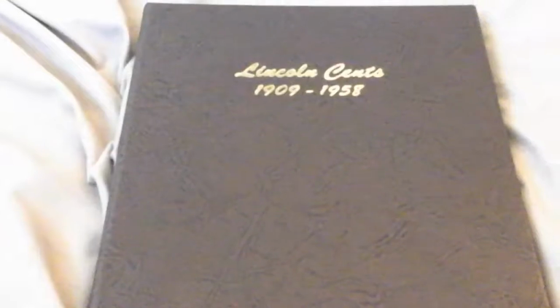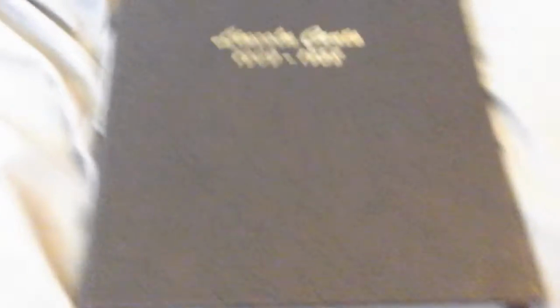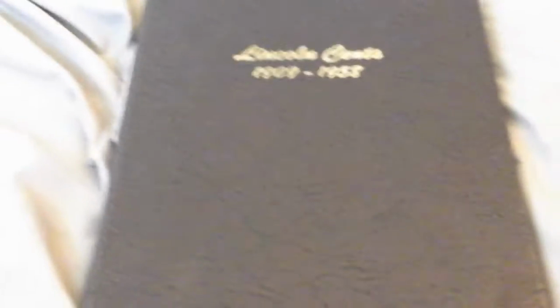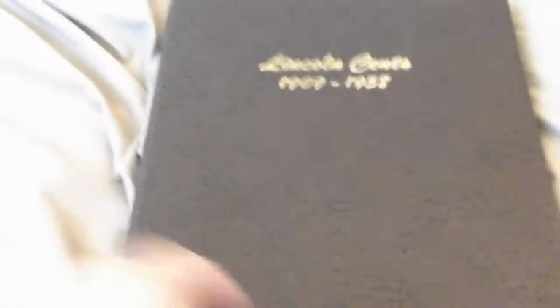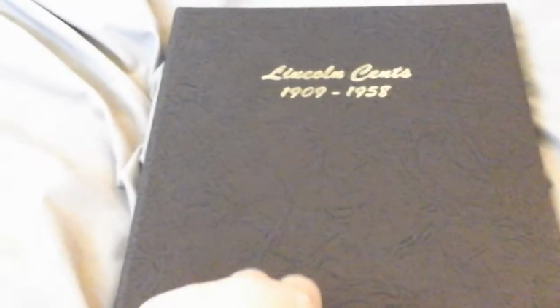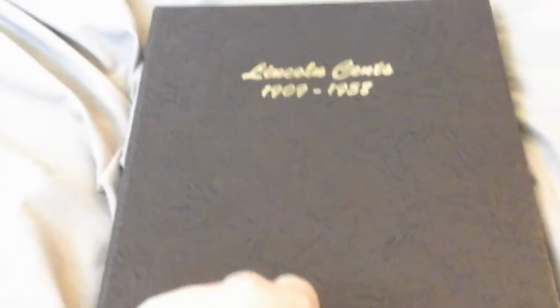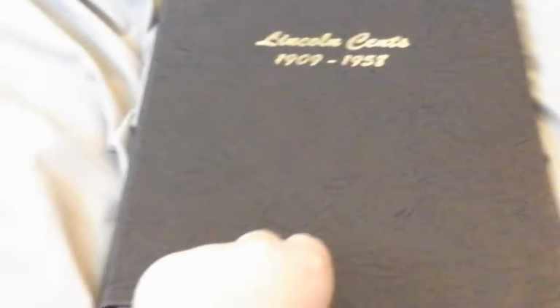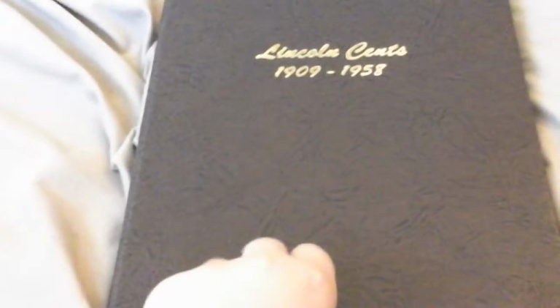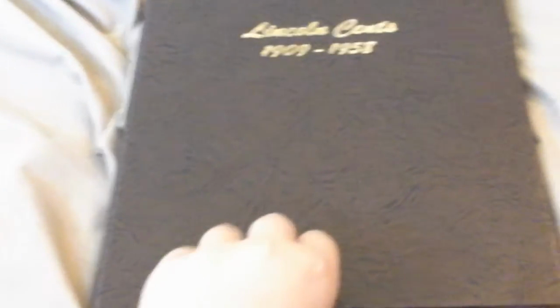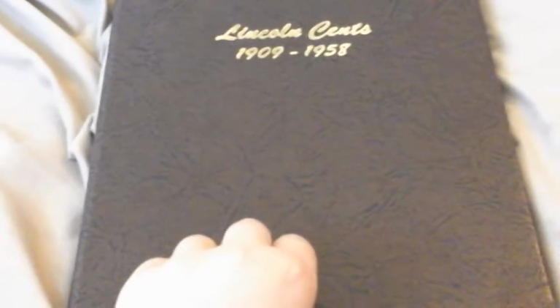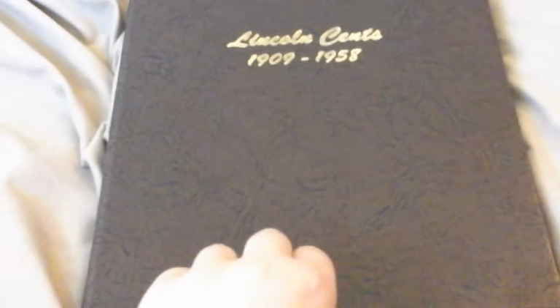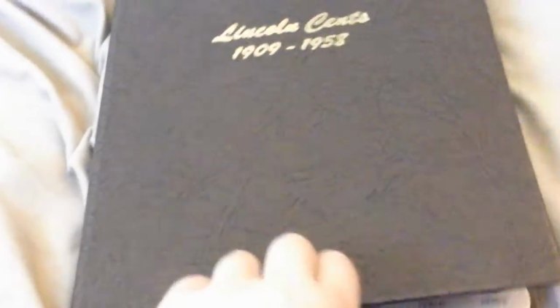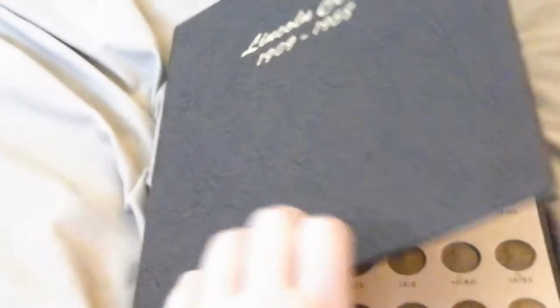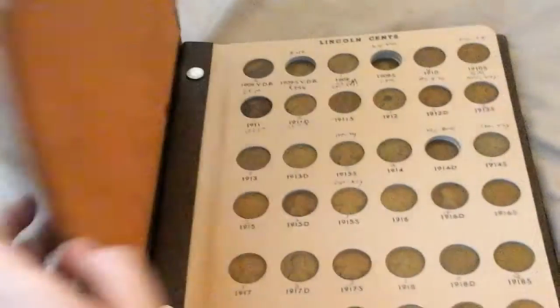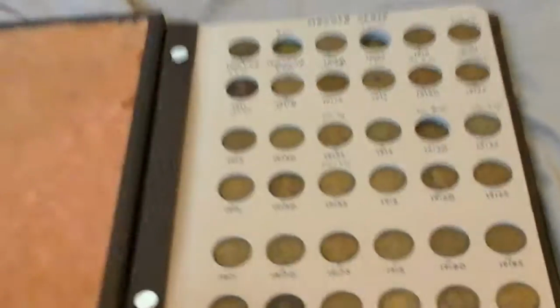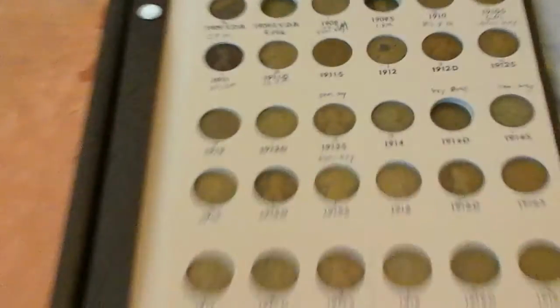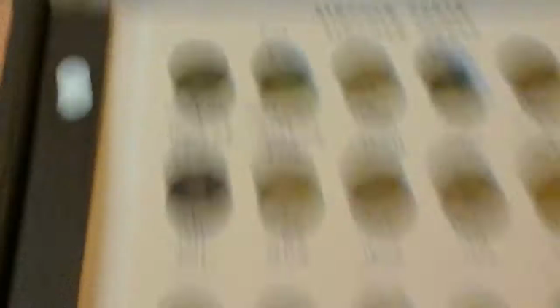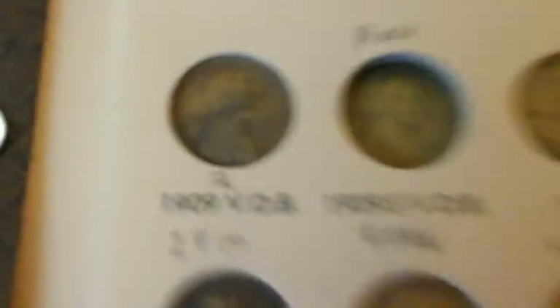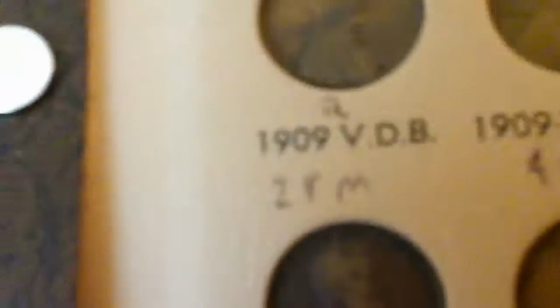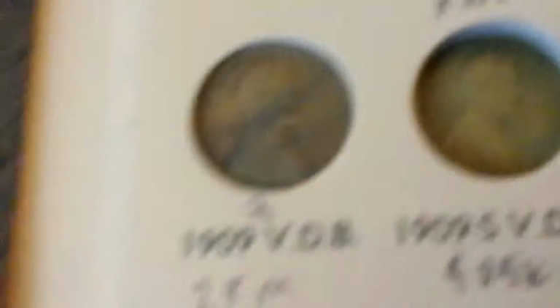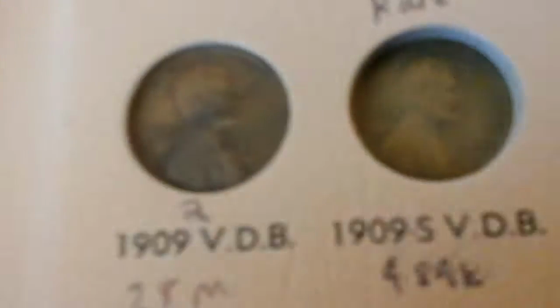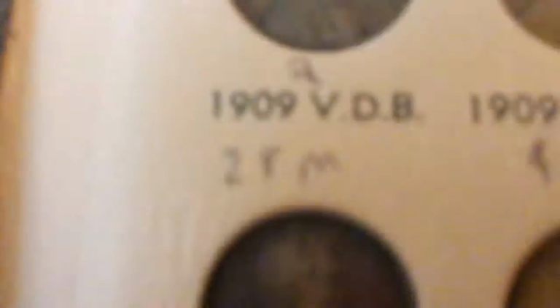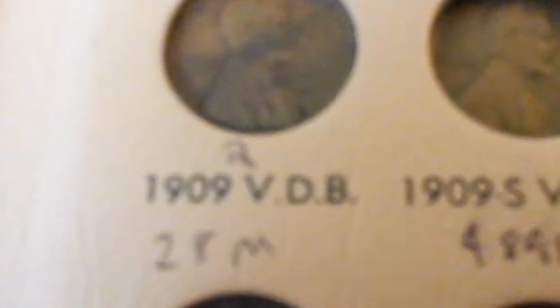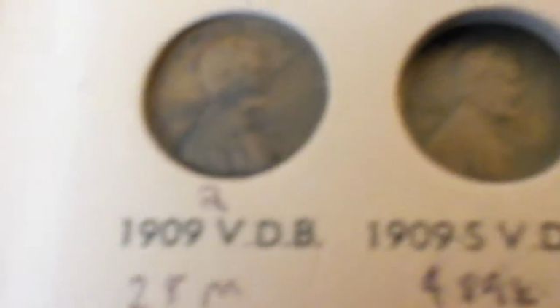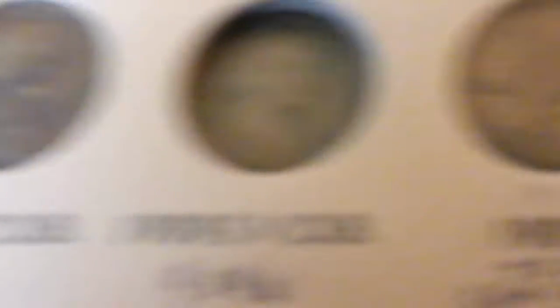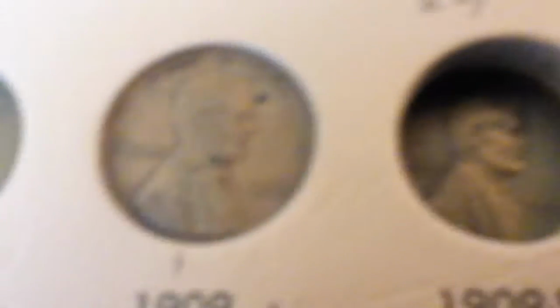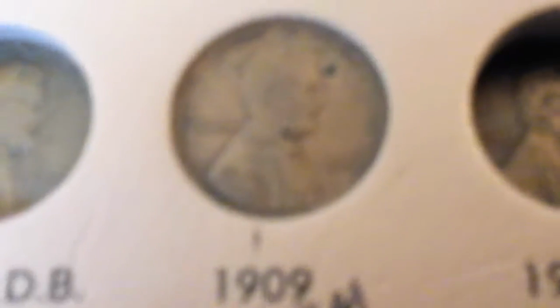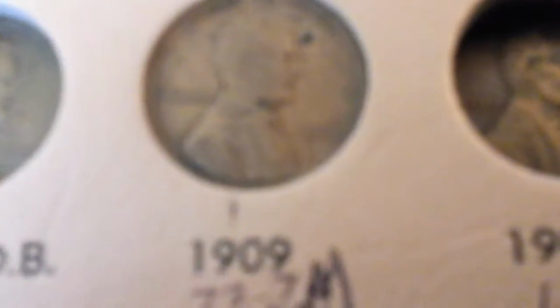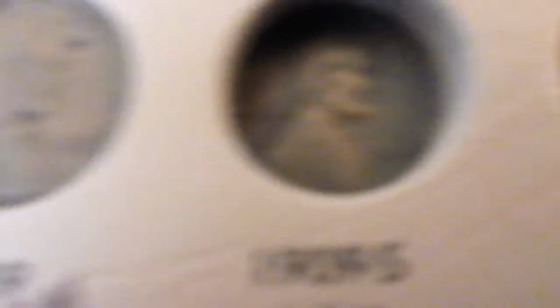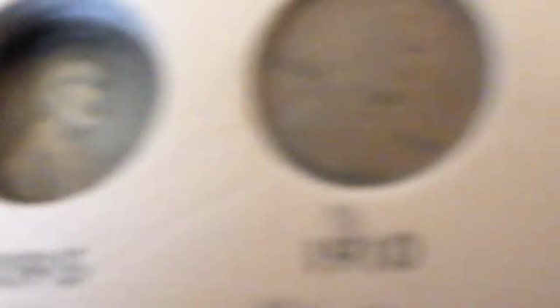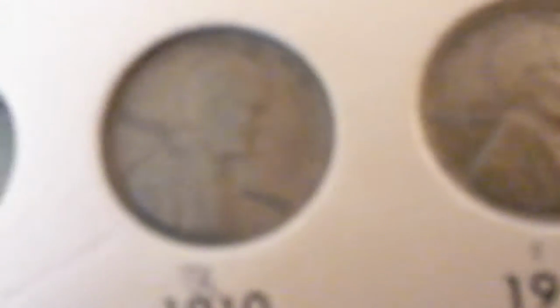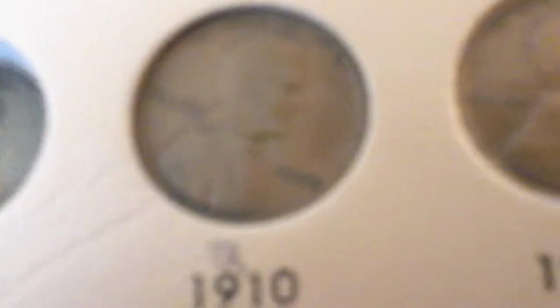Today I'd like to show you my Lincoln cent collection. First we are on the wheat cents. First I have the 1909 VDB, 1909, and 1910.